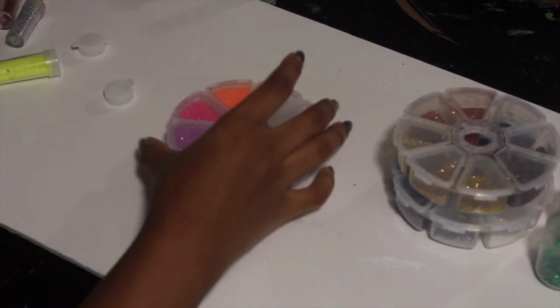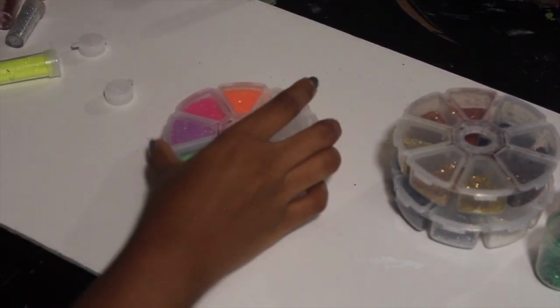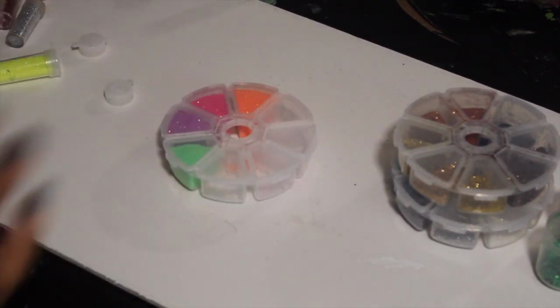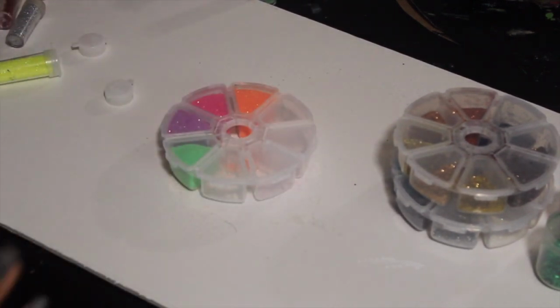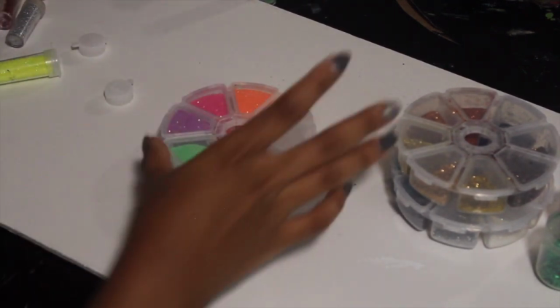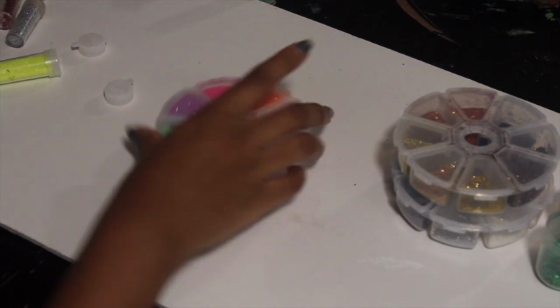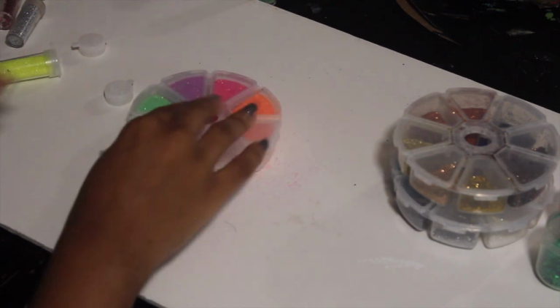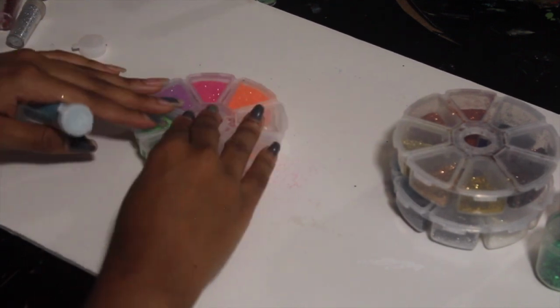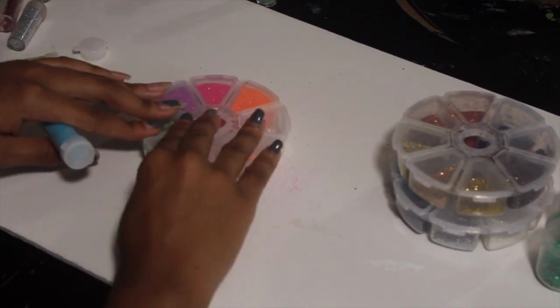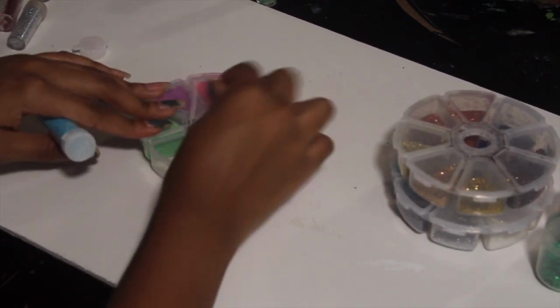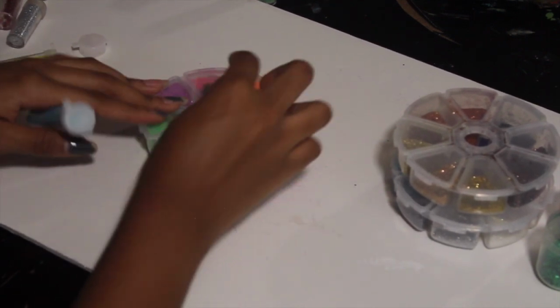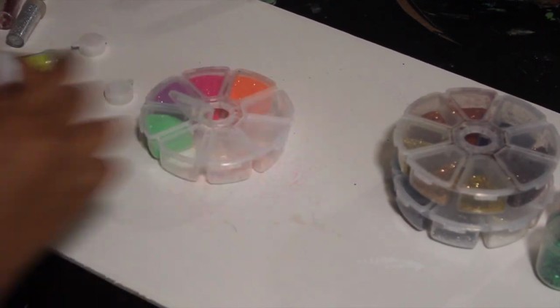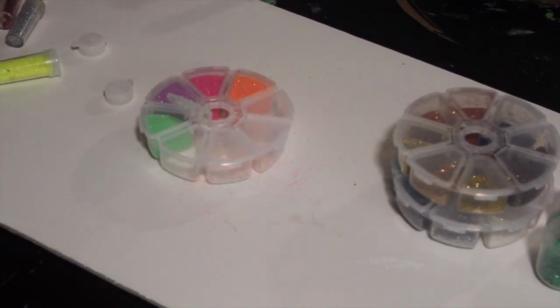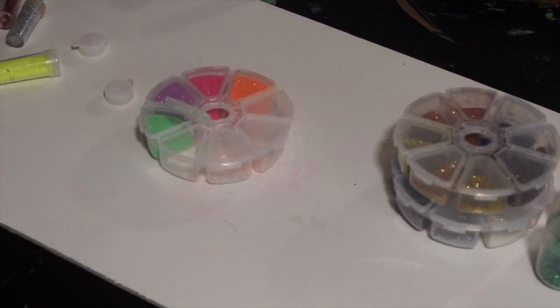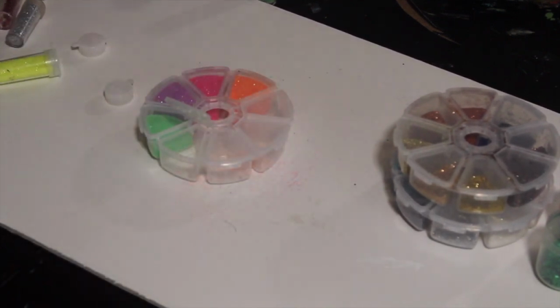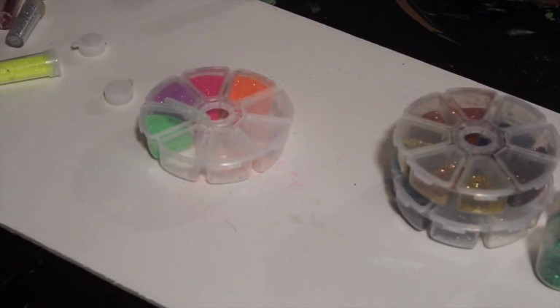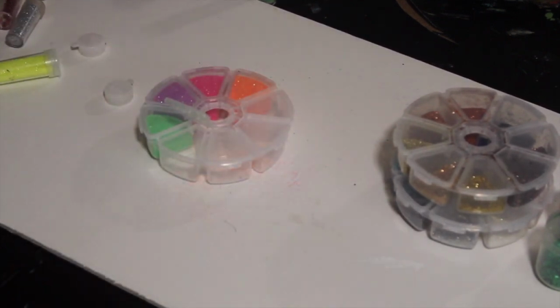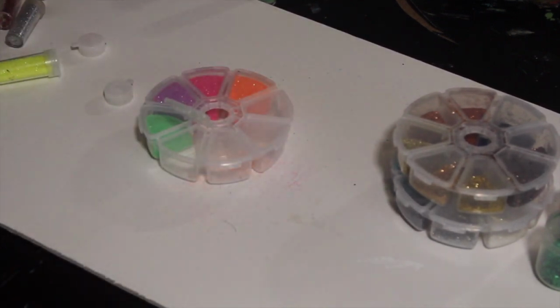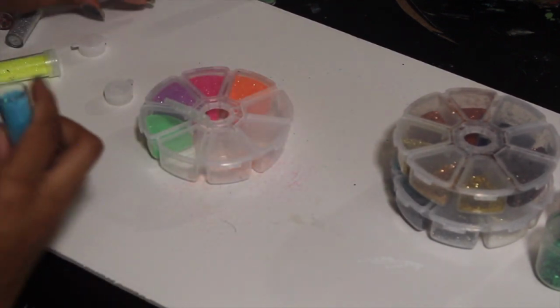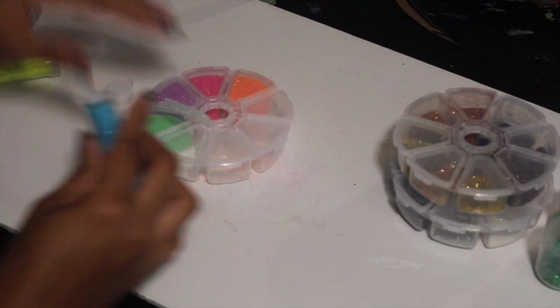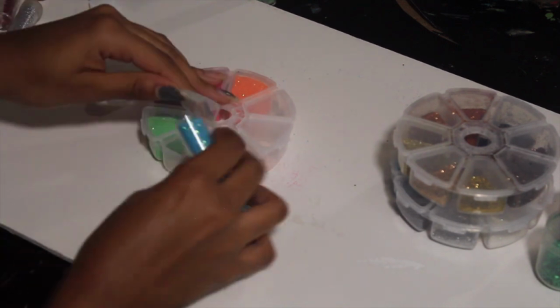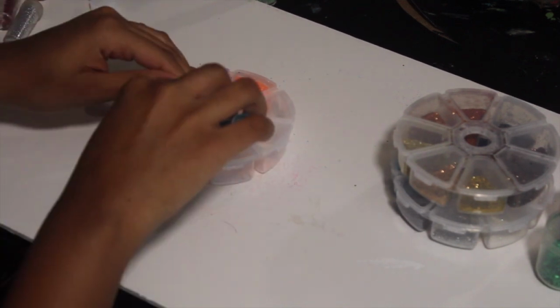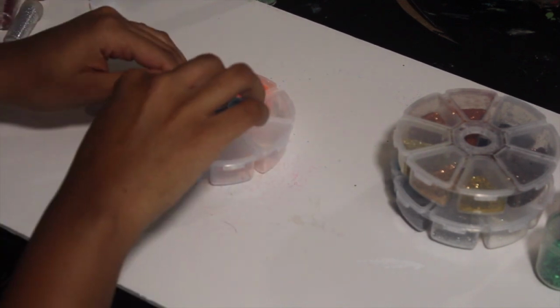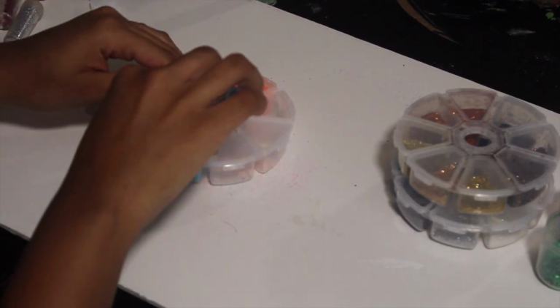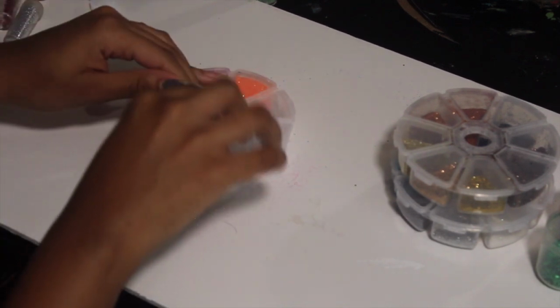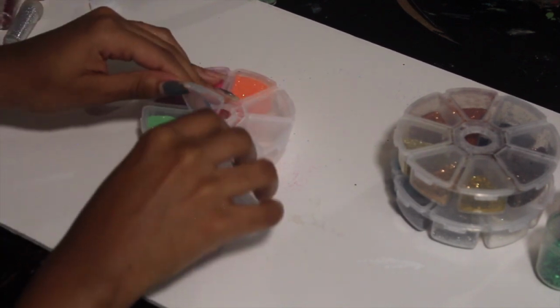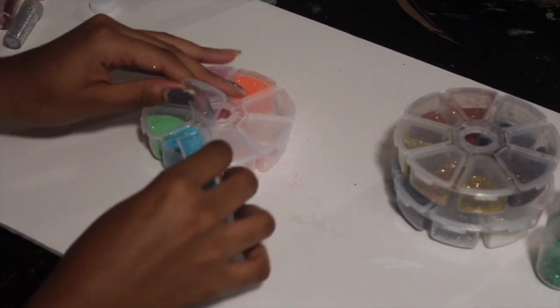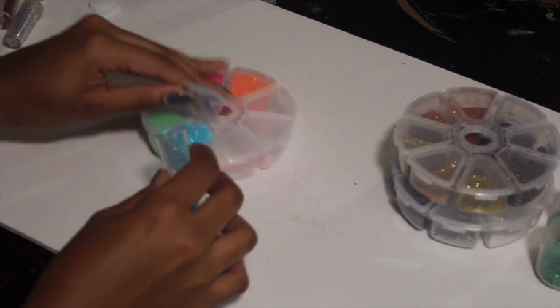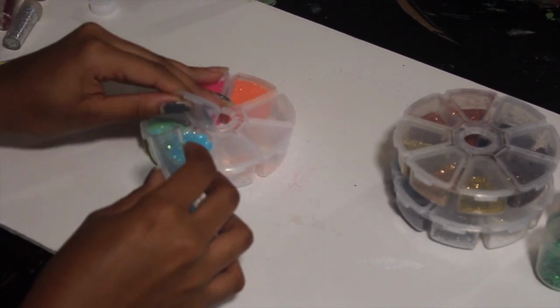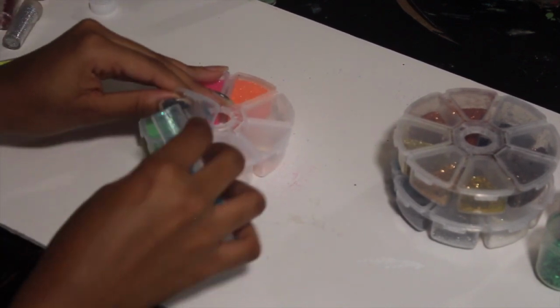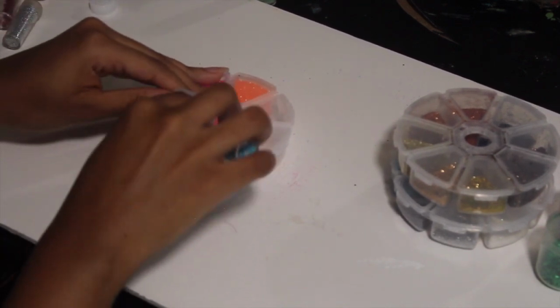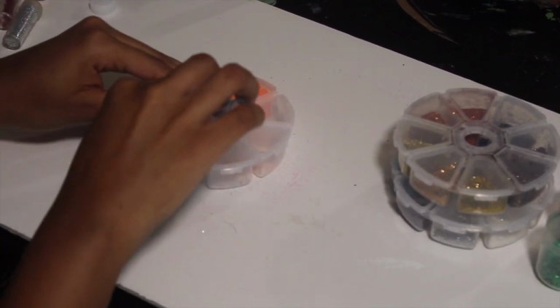Whether you're using this organization for crafting glitter or you're going to use it for your makeup, it really does come in handy and I really do think it's awesome. And these are dollar store products.